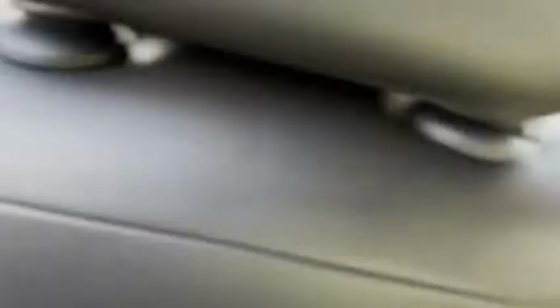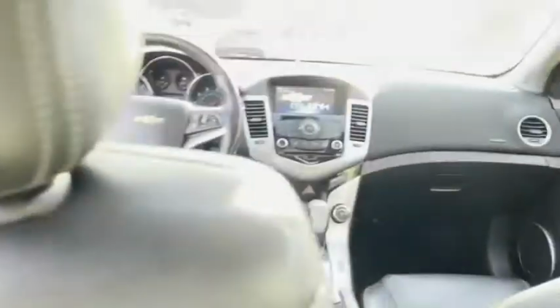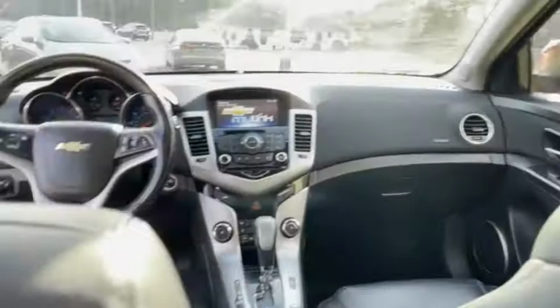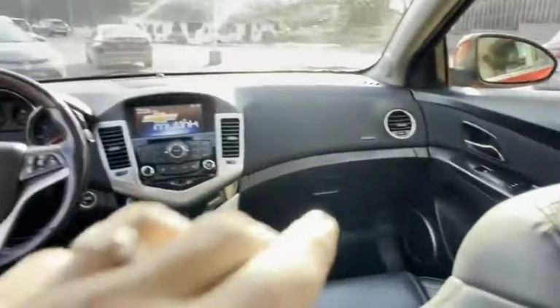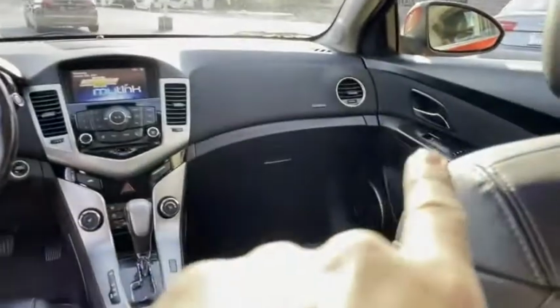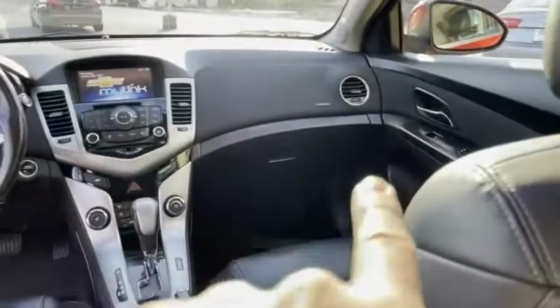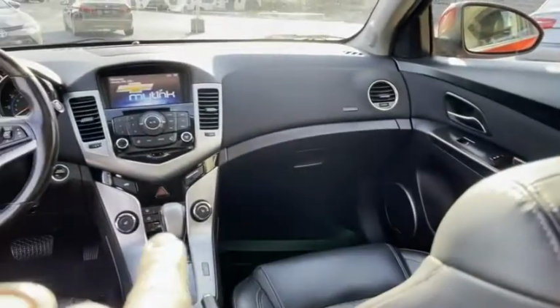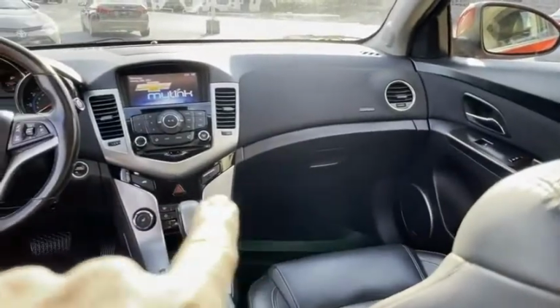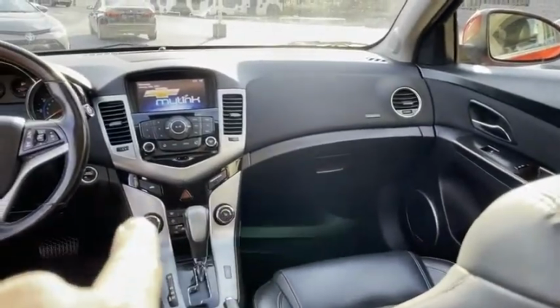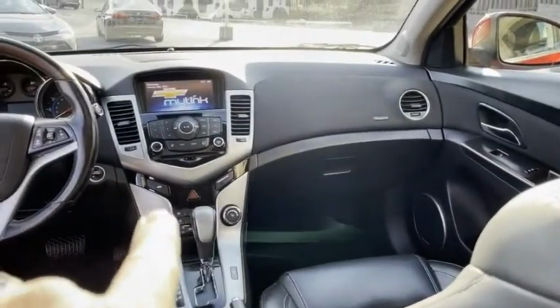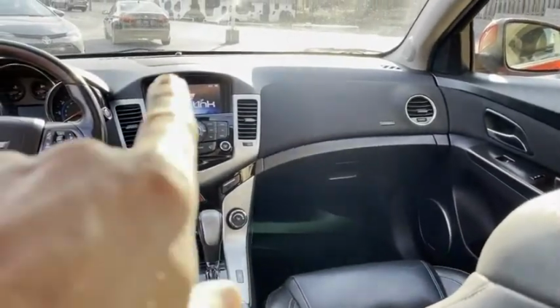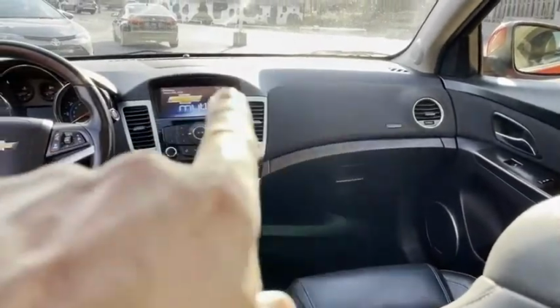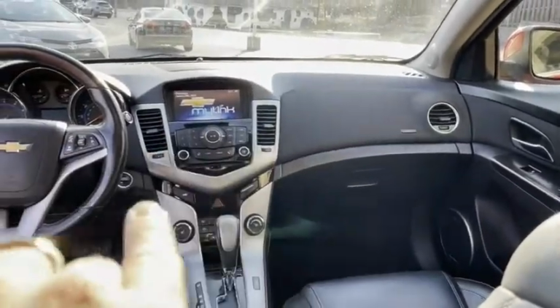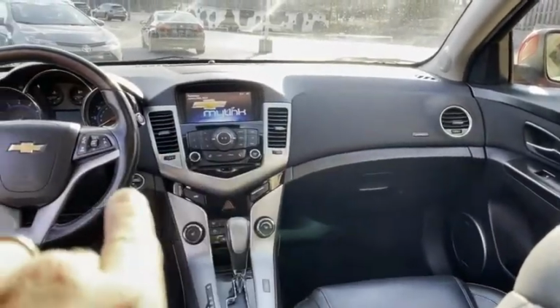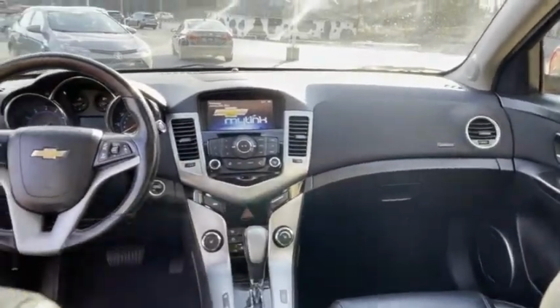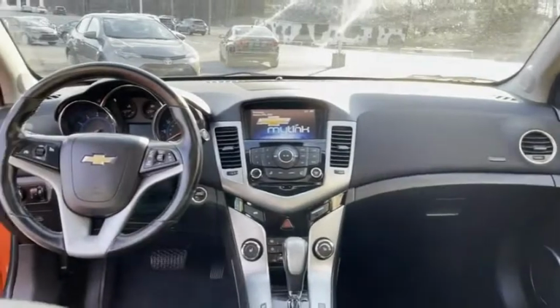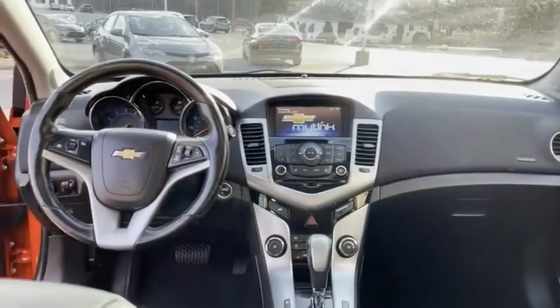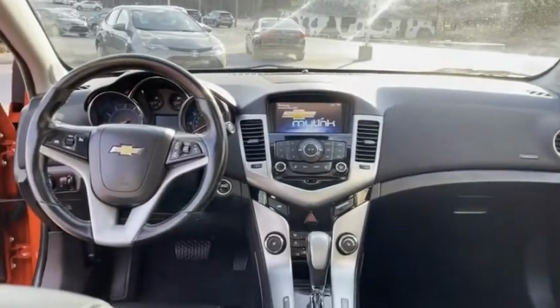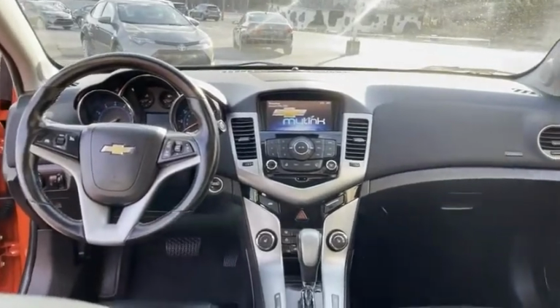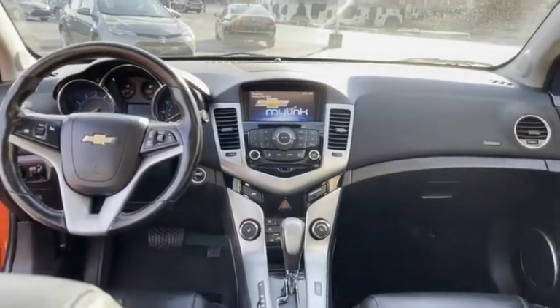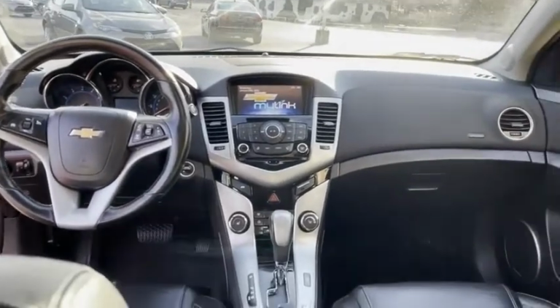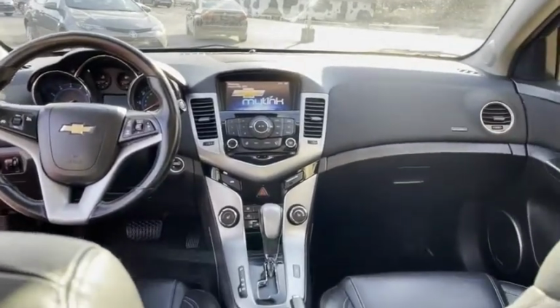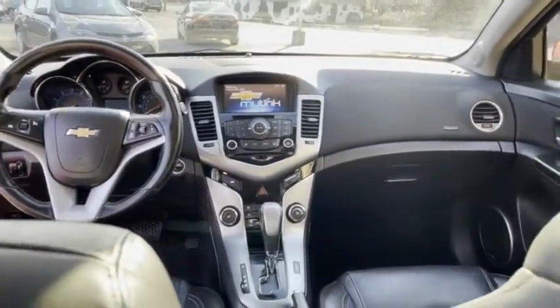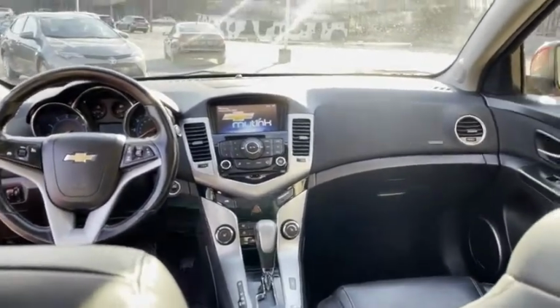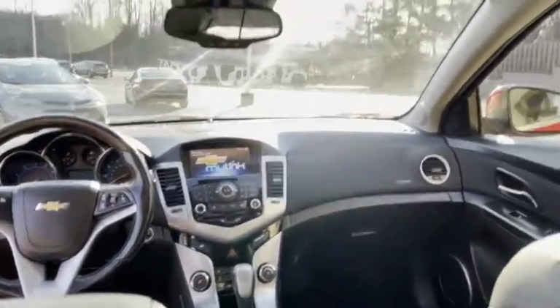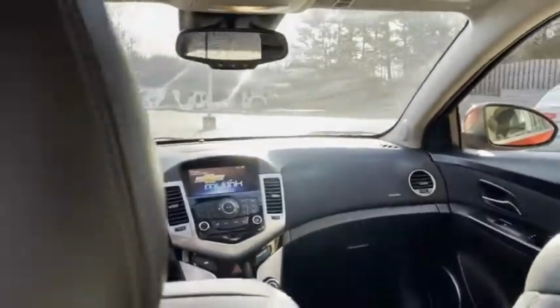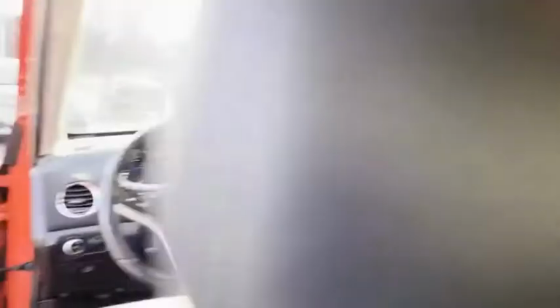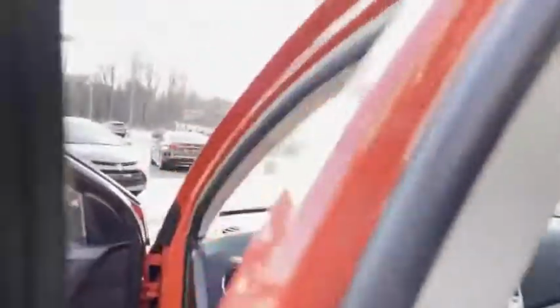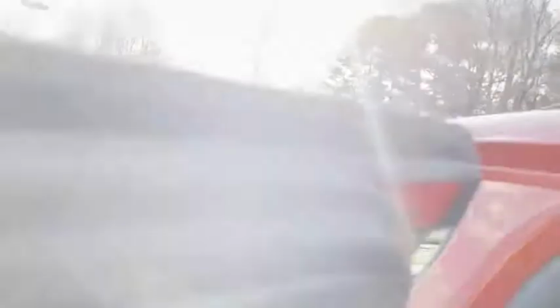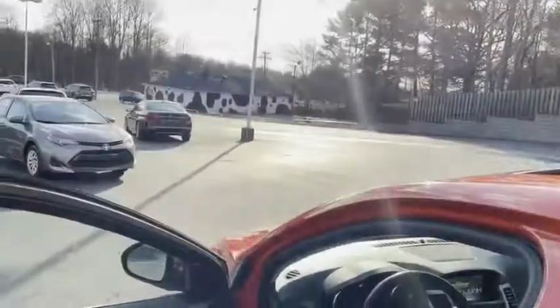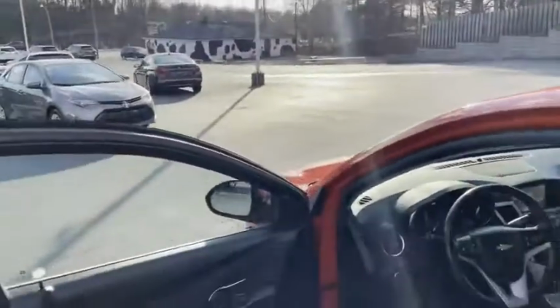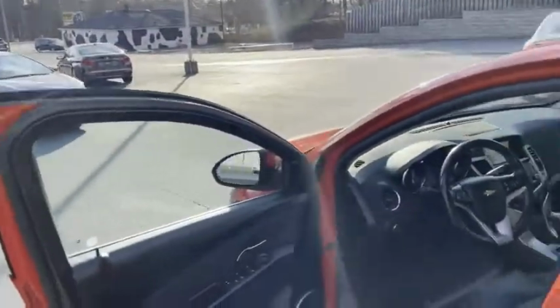Look at the inside. It's got the Pioneer speakers, heated leather seats, big backup camera, touch-to-start, a lot of extras. Again, LTZ package with the Rally Sport Appearance package.